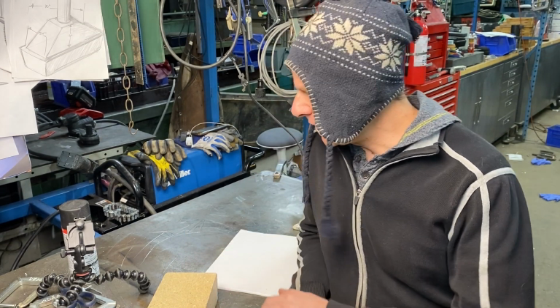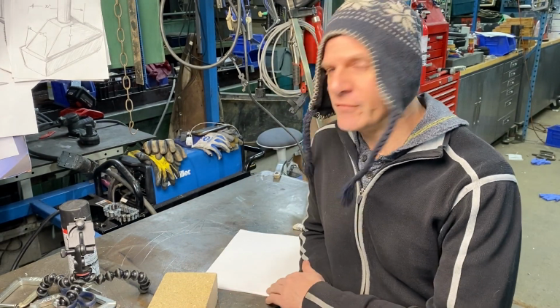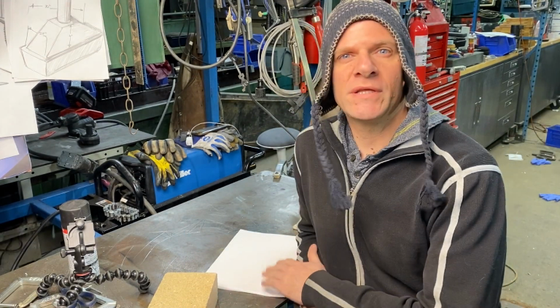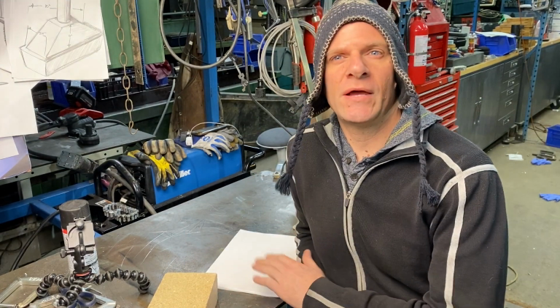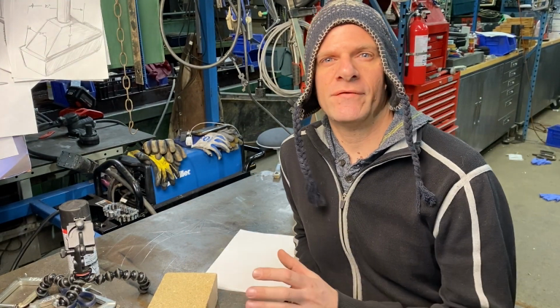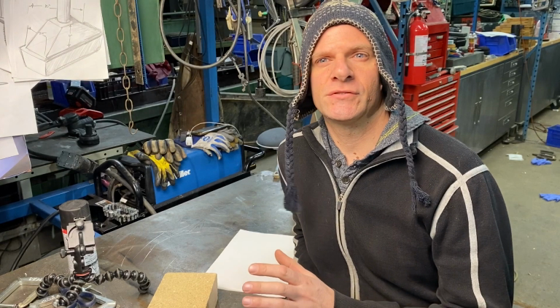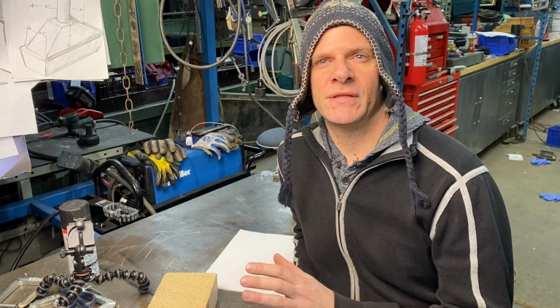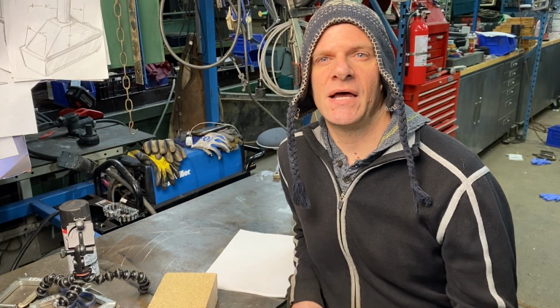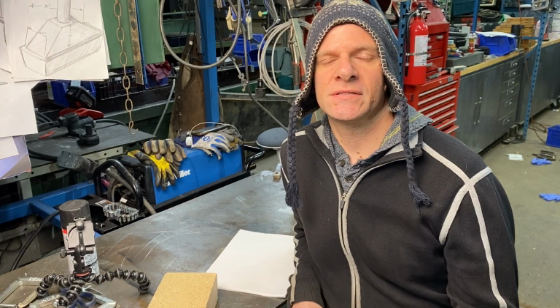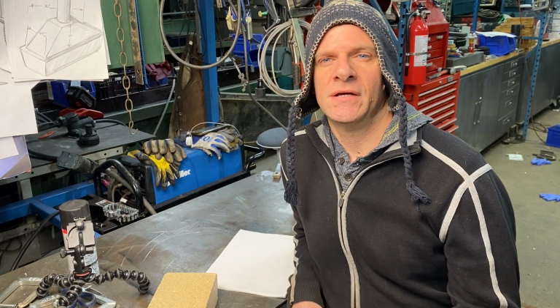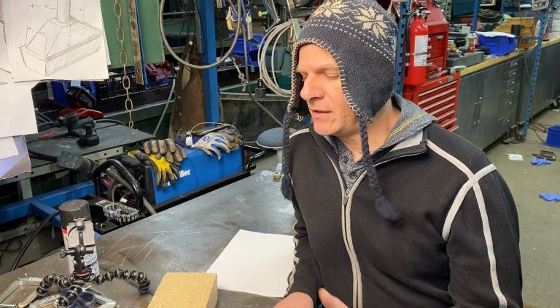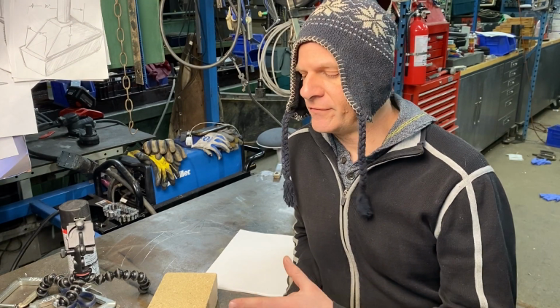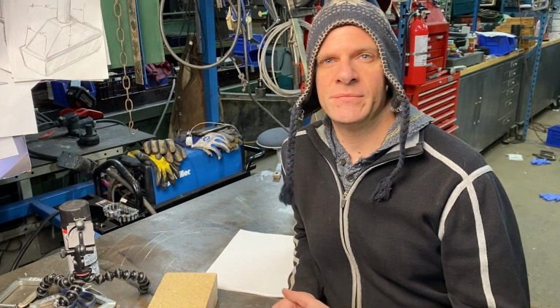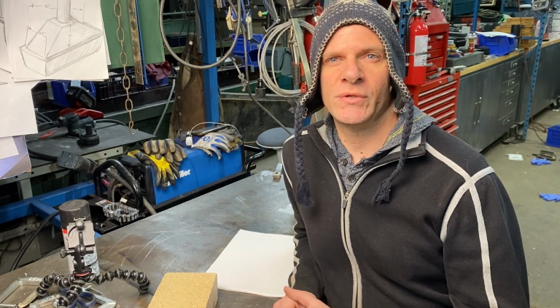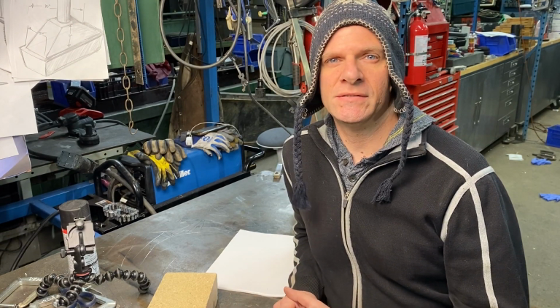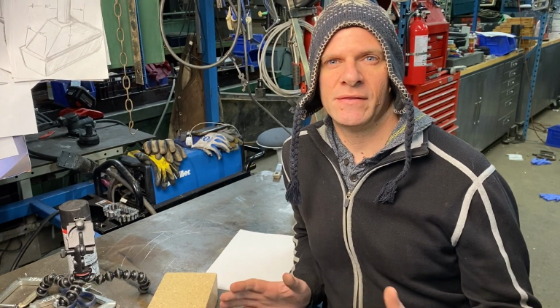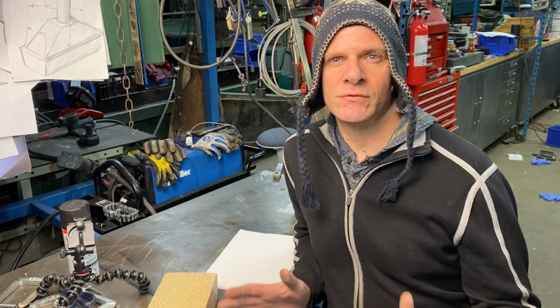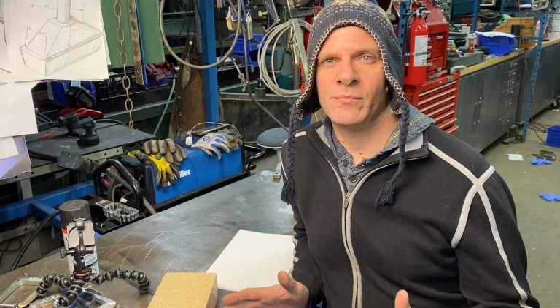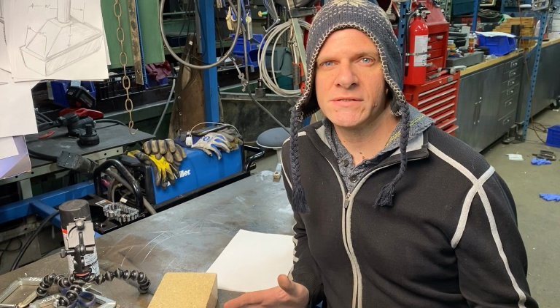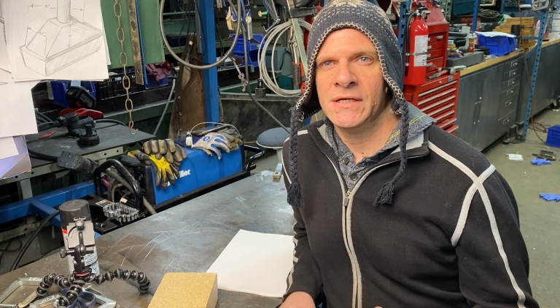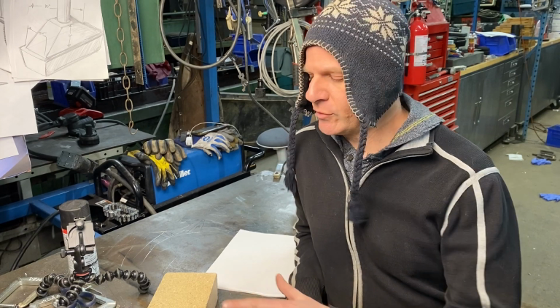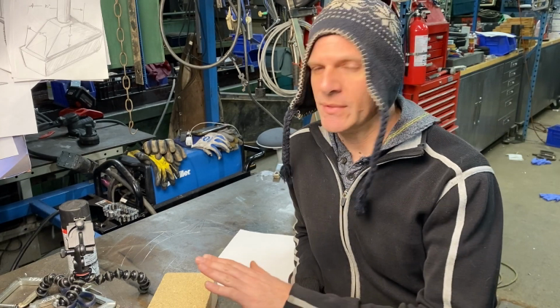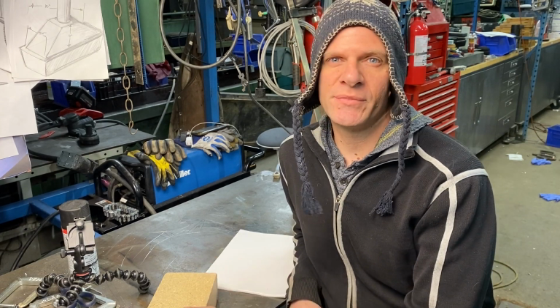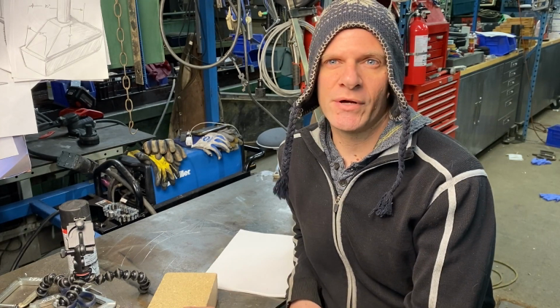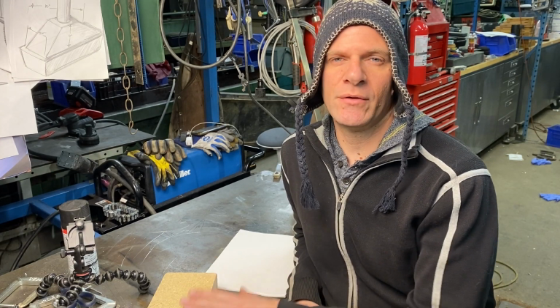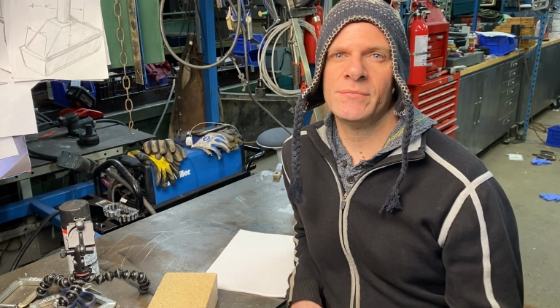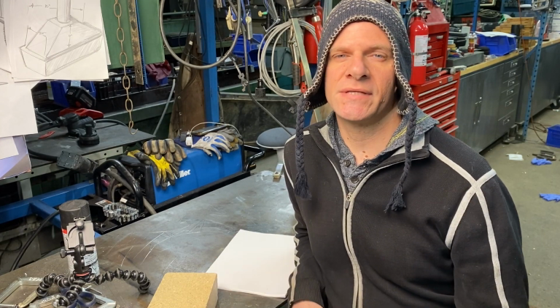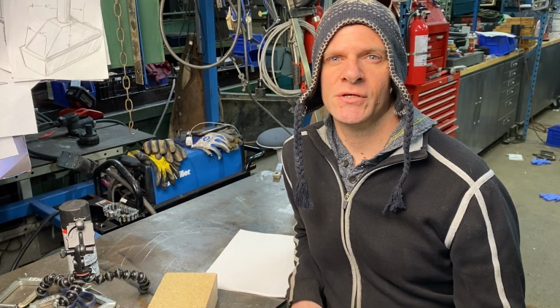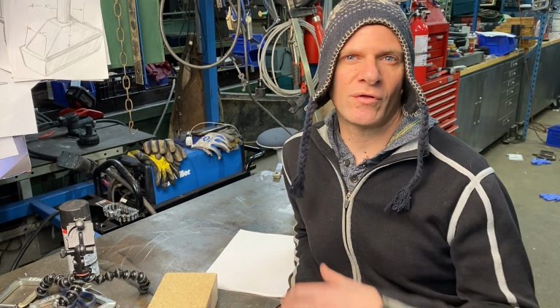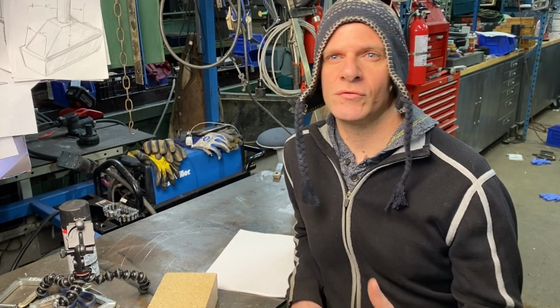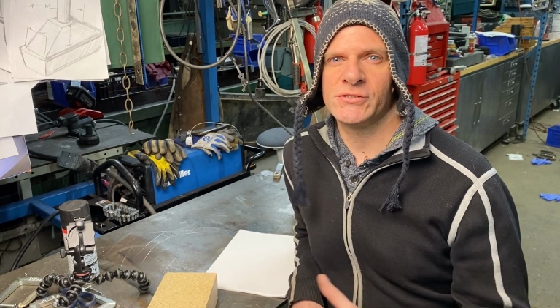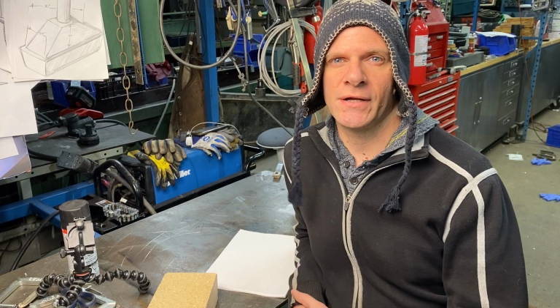Before we can do that we have to determine the size of the sheet metal we need to make the outside box. So we need to measure up these bricks and make a sketch with all those dimensions on it.